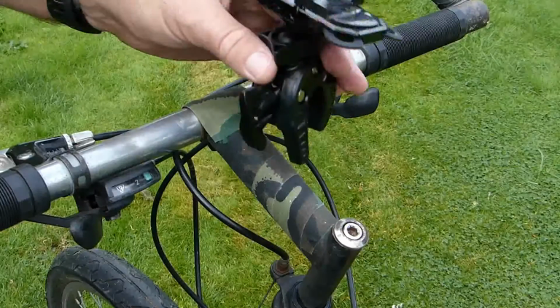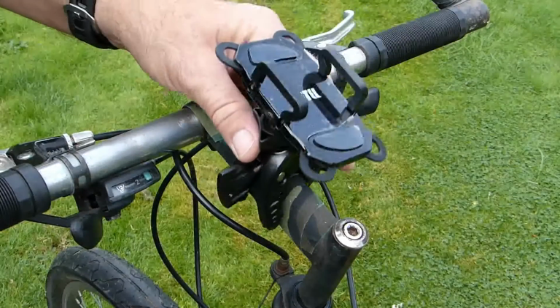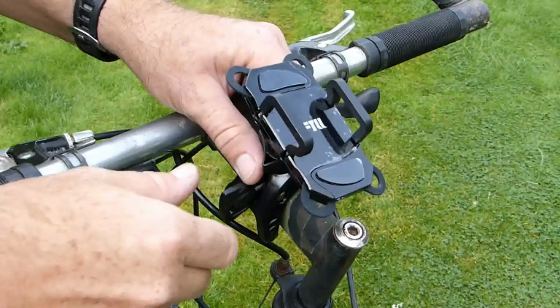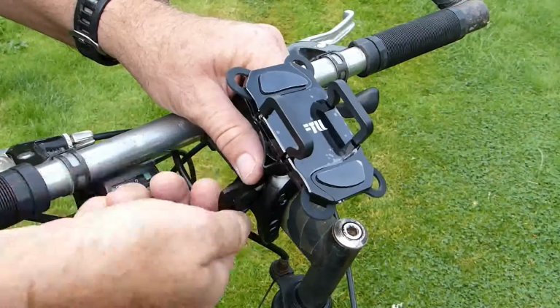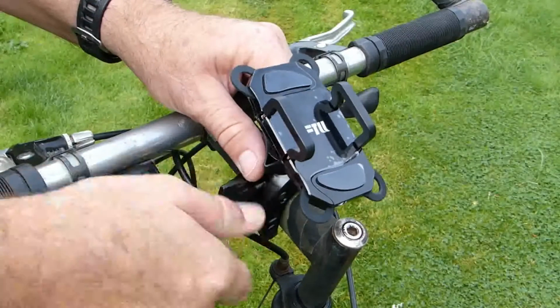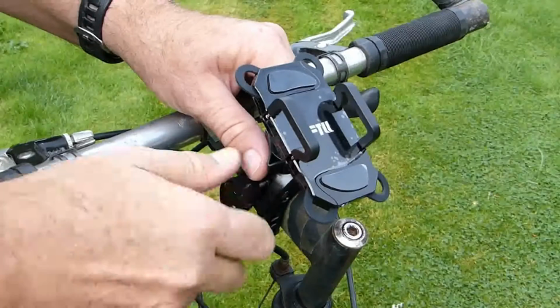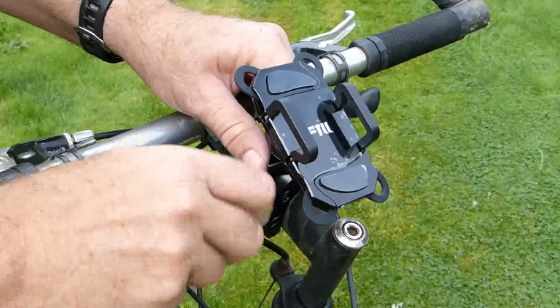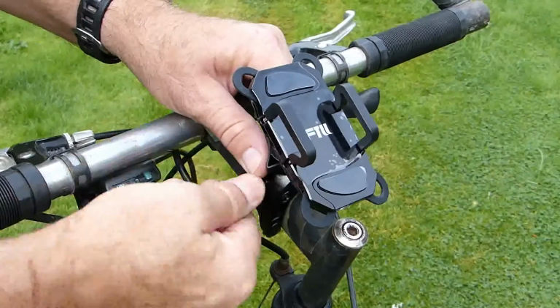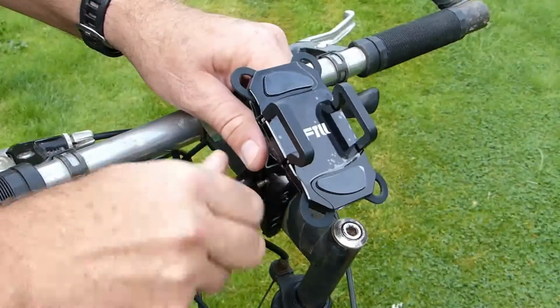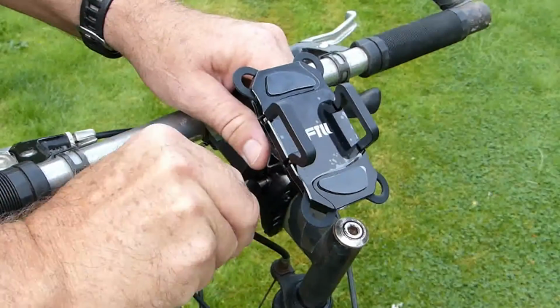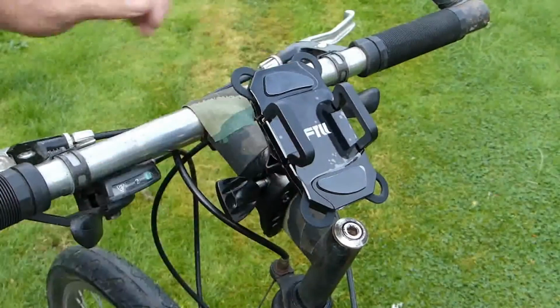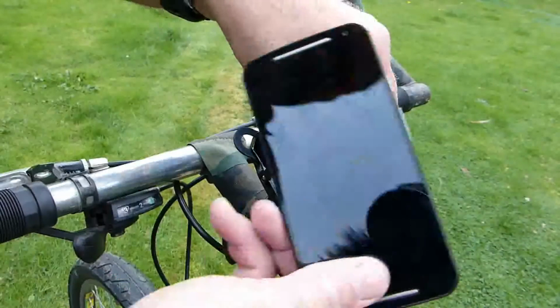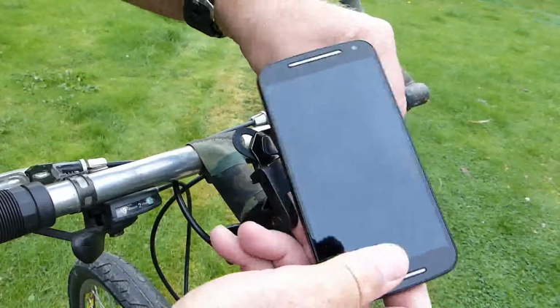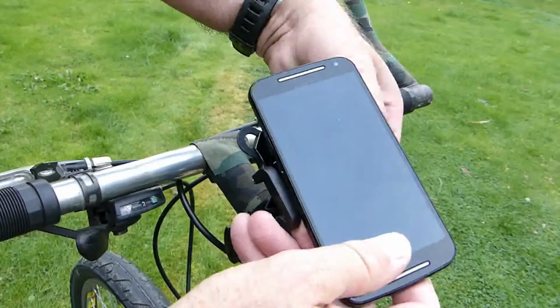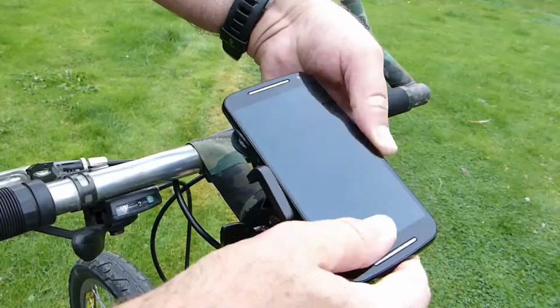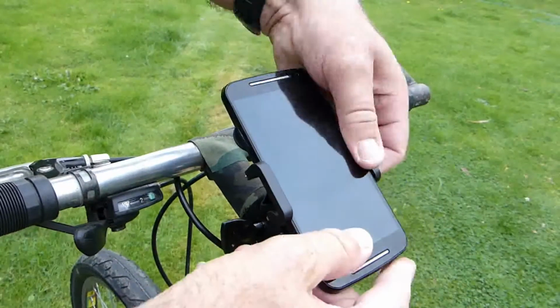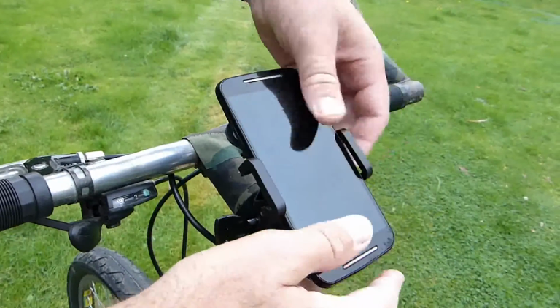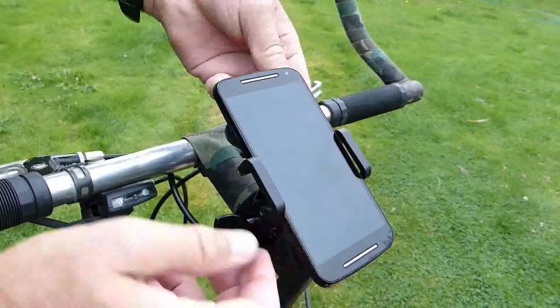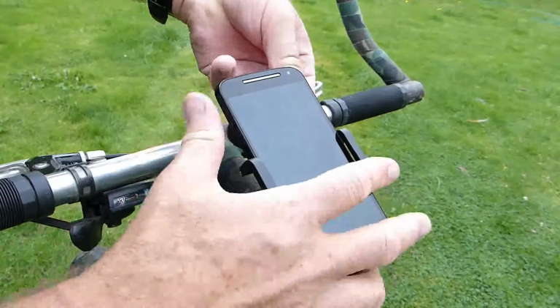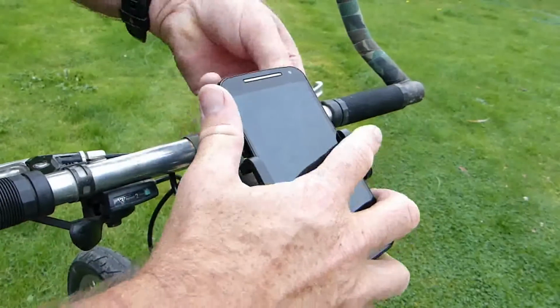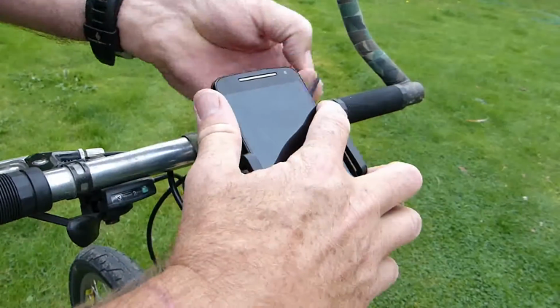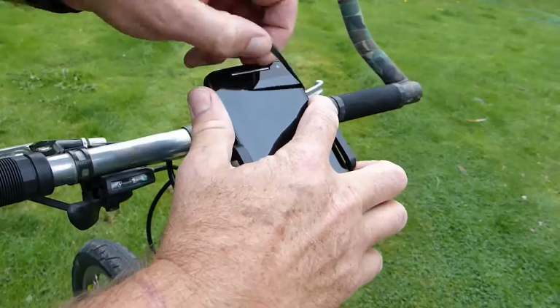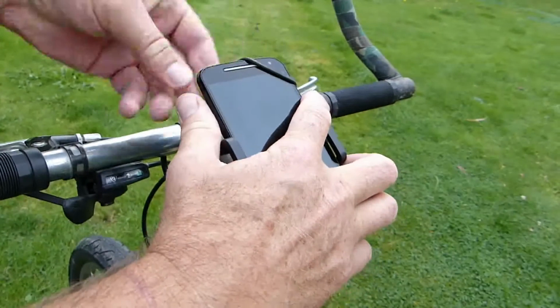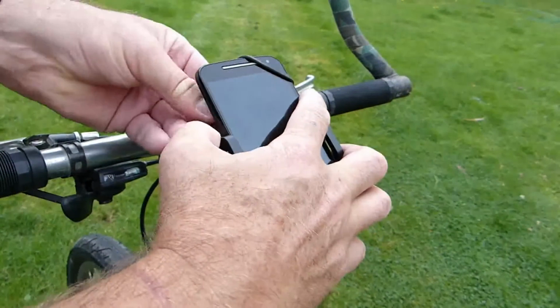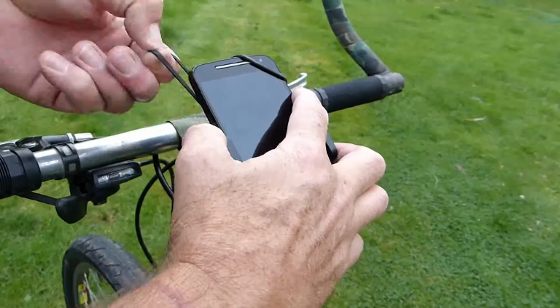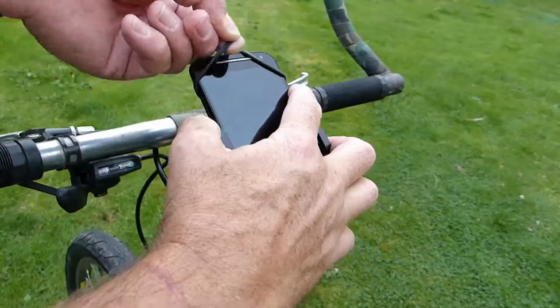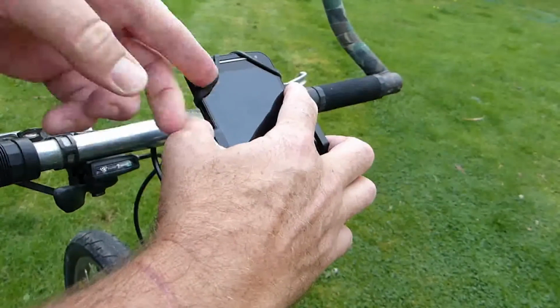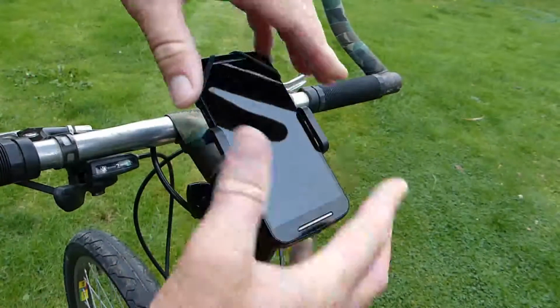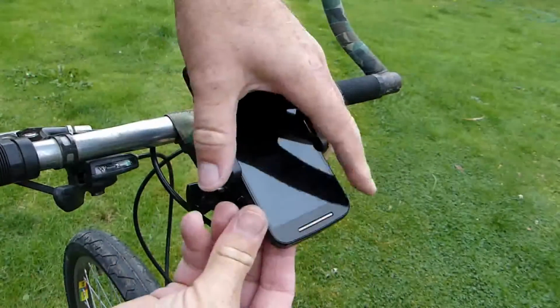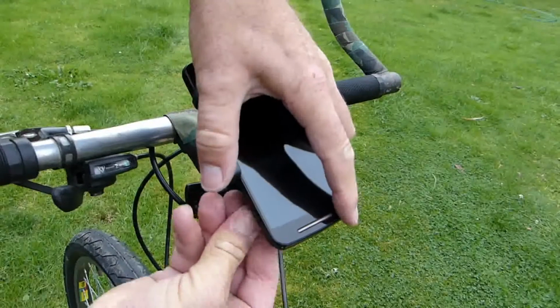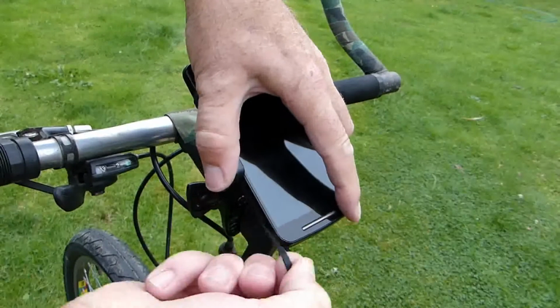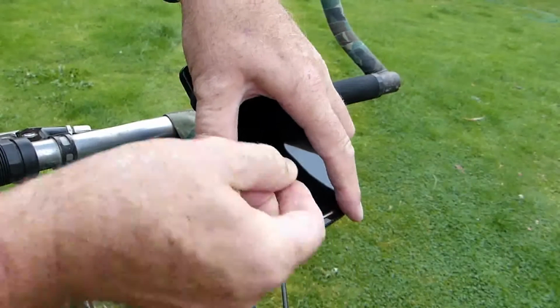Installing the mount on the bike is very quick and easy and once it's on there it feels very solid. Likewise putting the phone into the mount. Initially I had difficulty getting the bands to grip but once you've stretched them a couple of times they work really well.